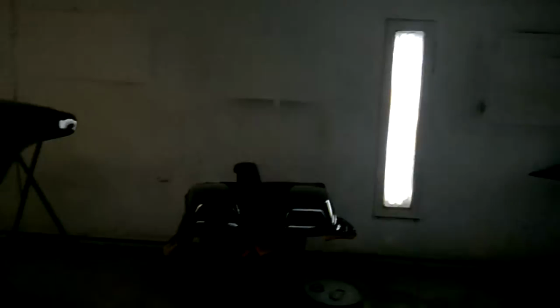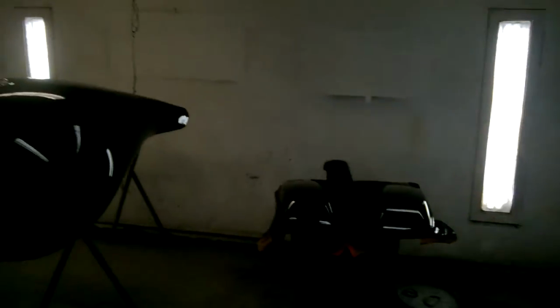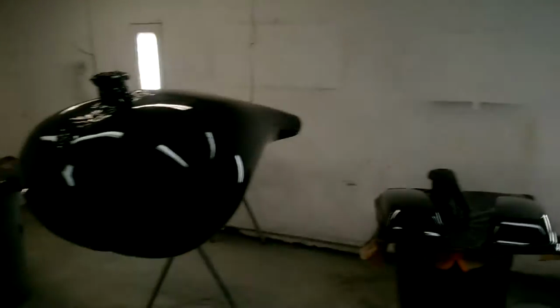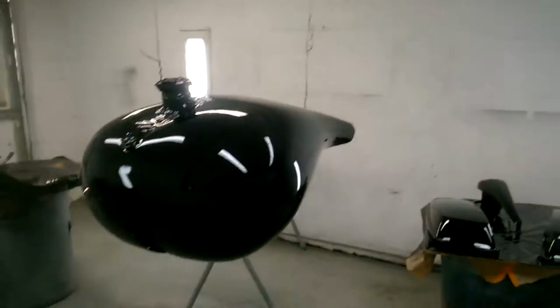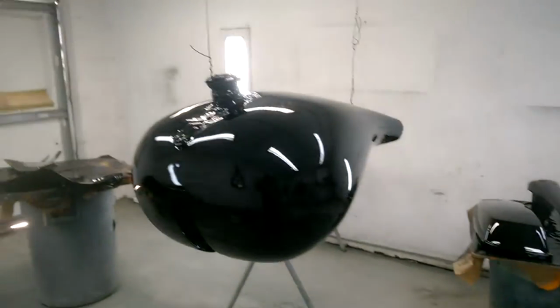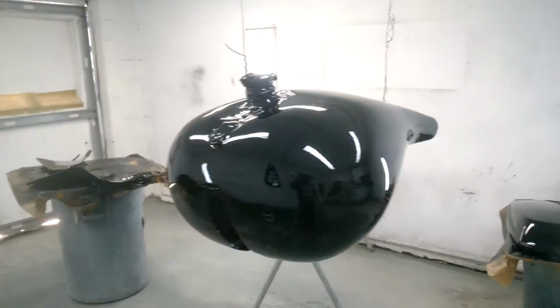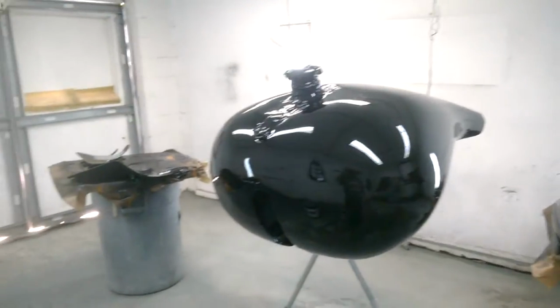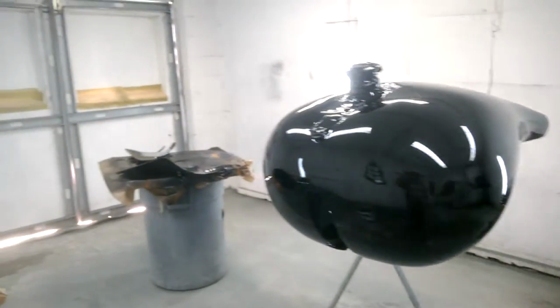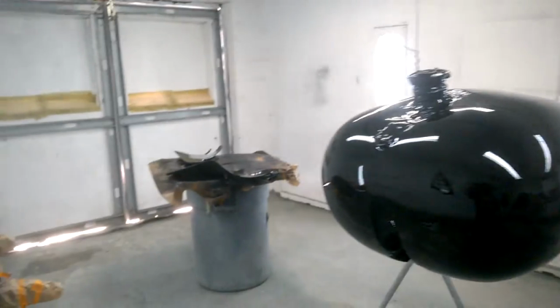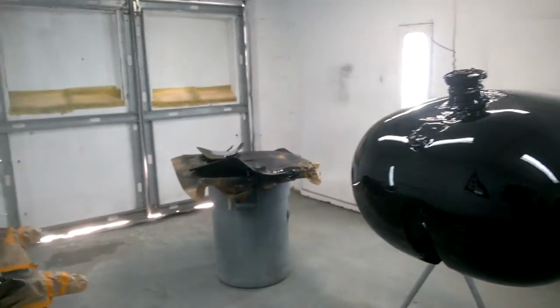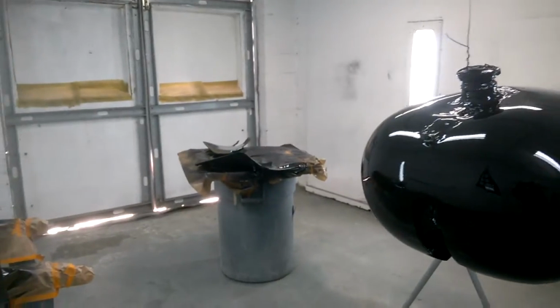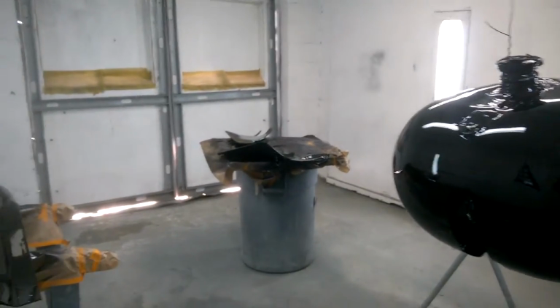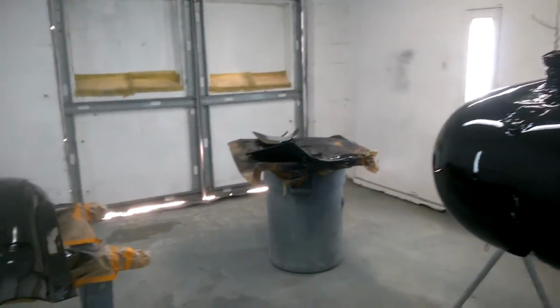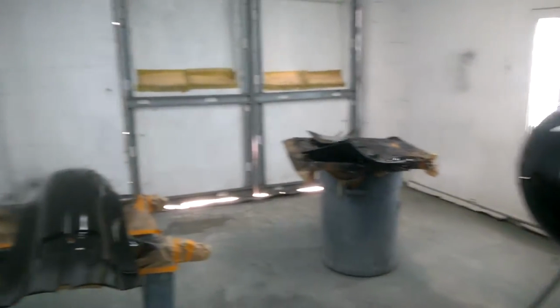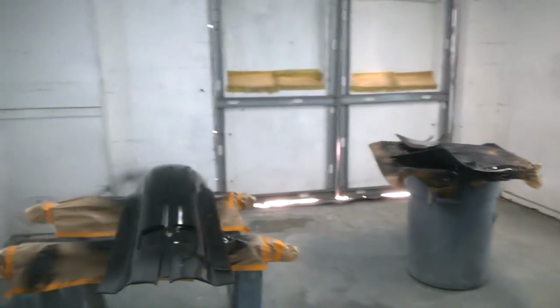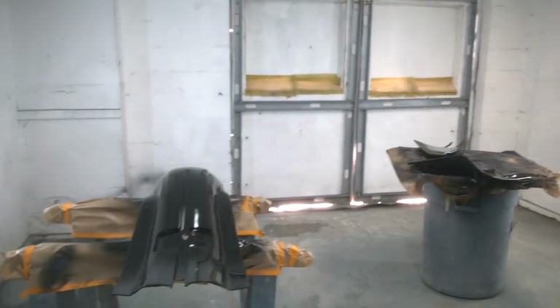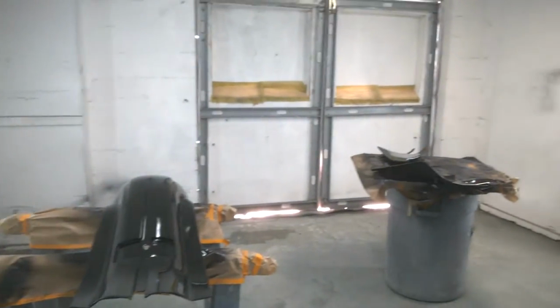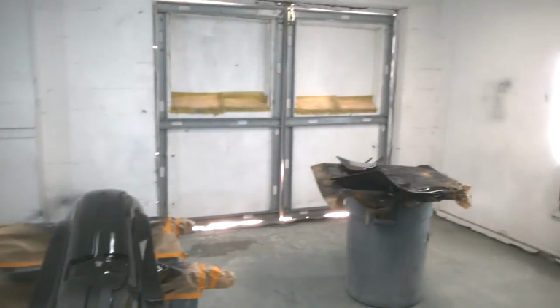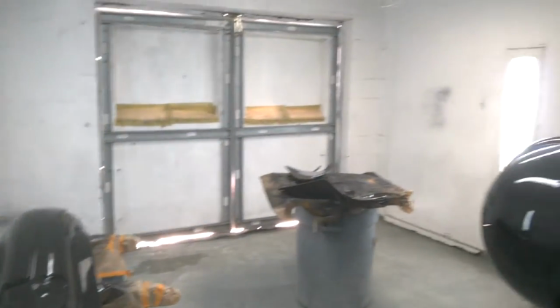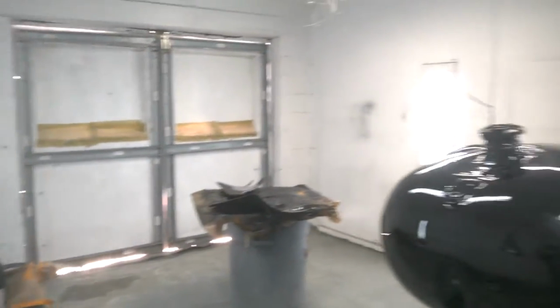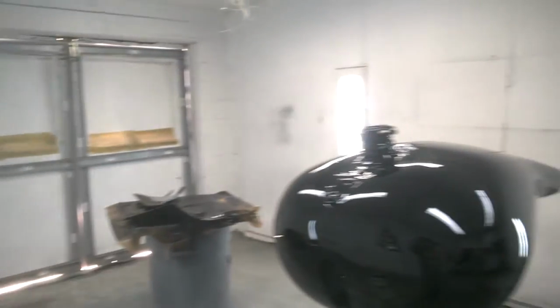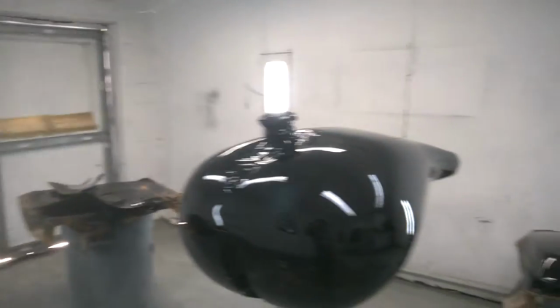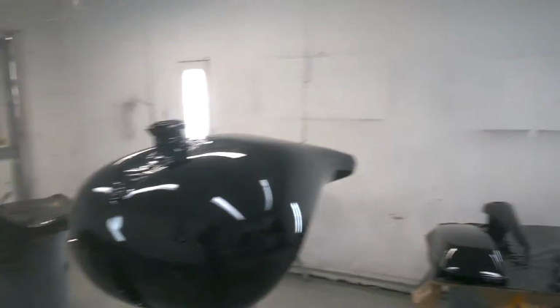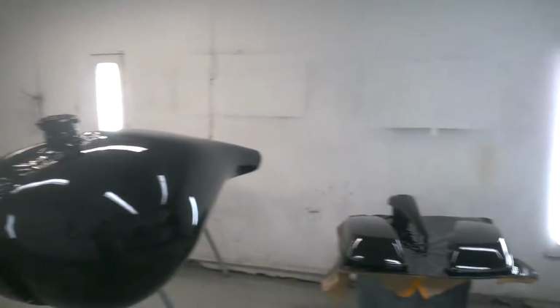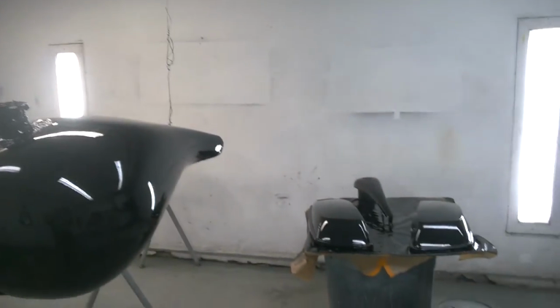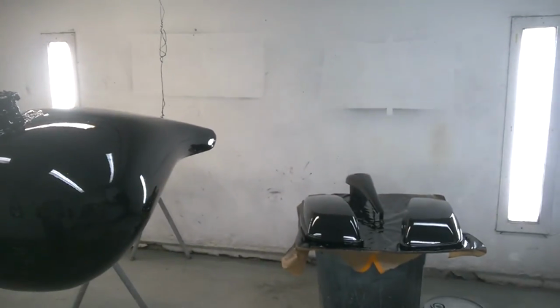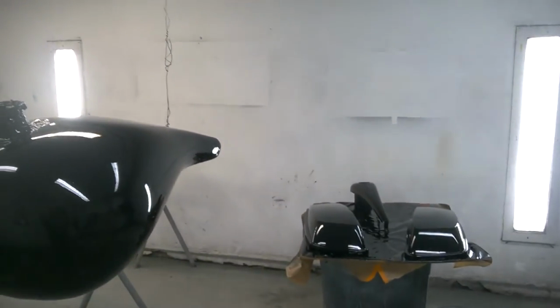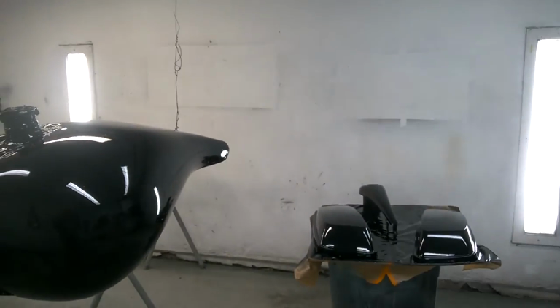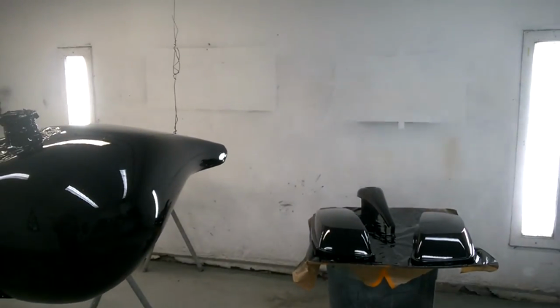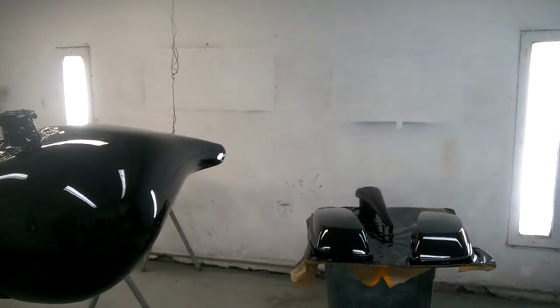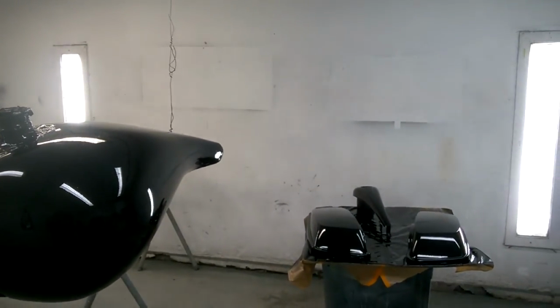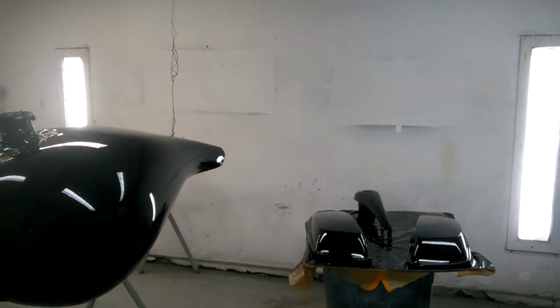Some of this will get sanded and get graphics put on, and that'll be on the next video. Then there'll be a video of them going on the bike. Take care.